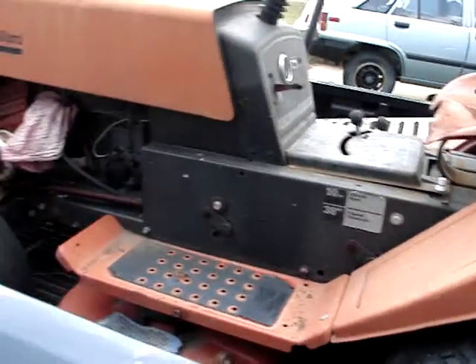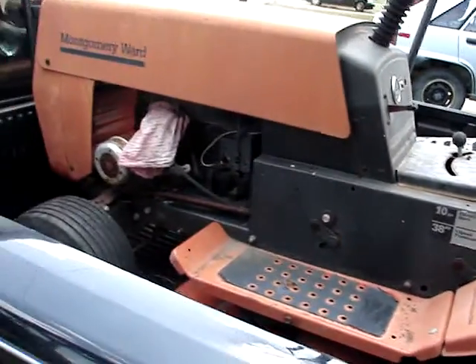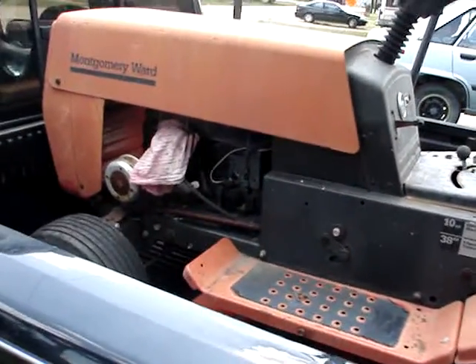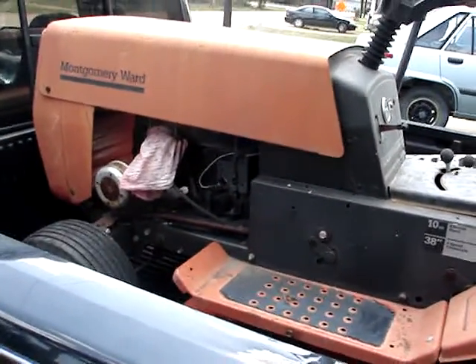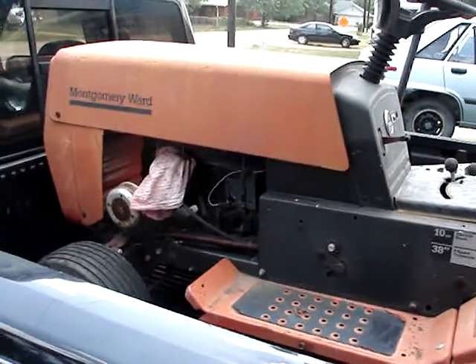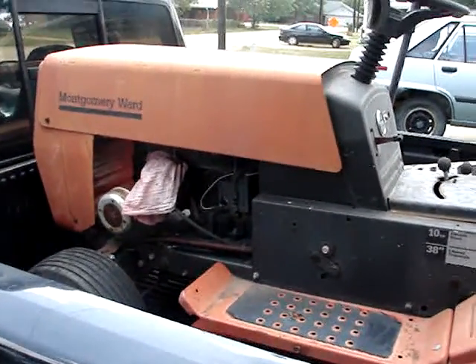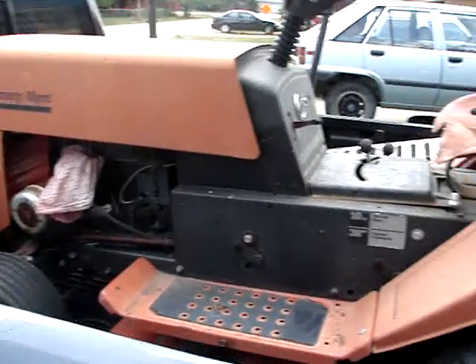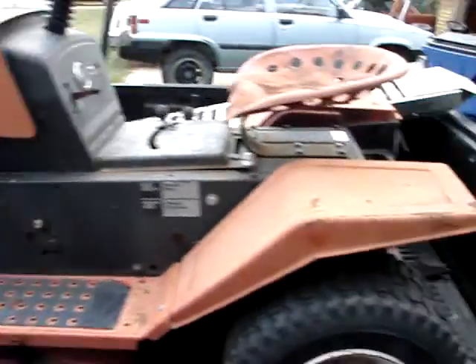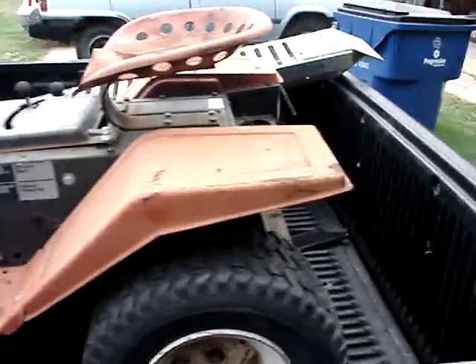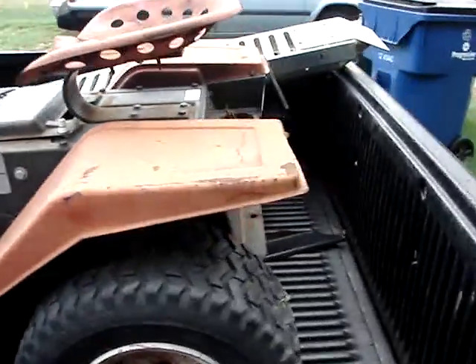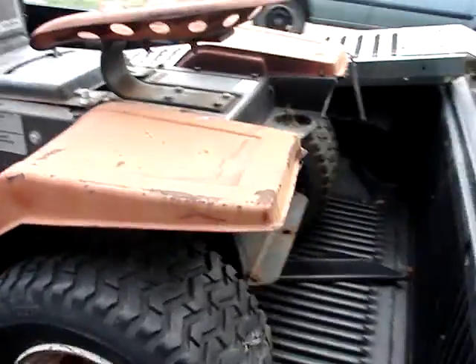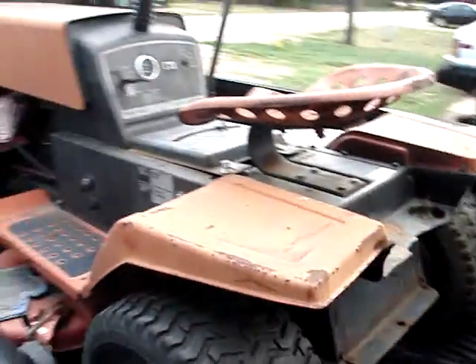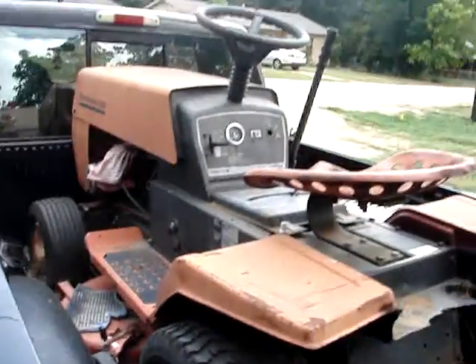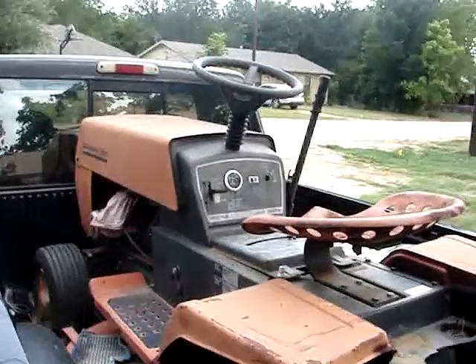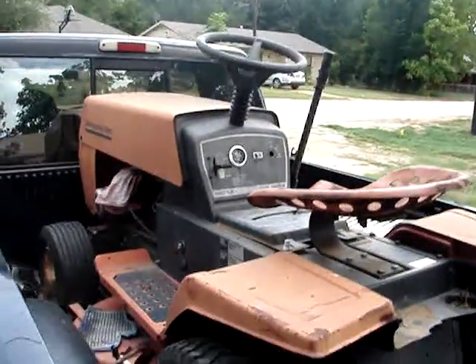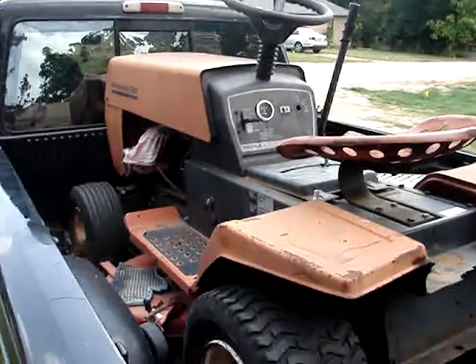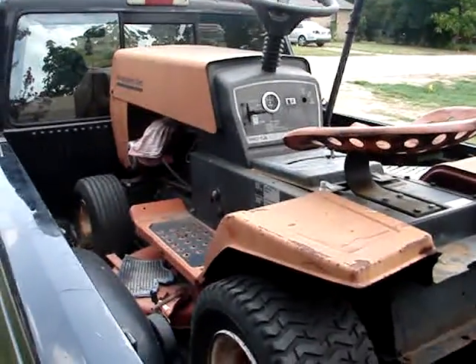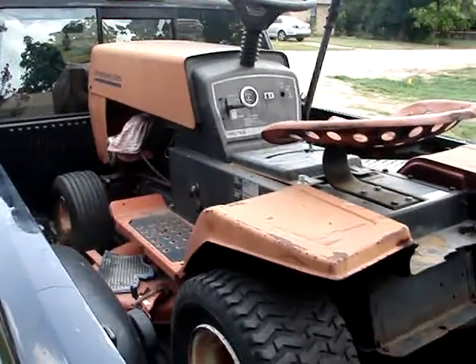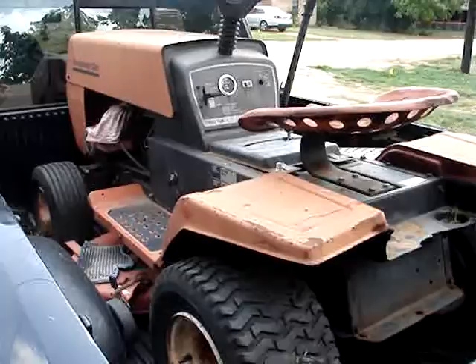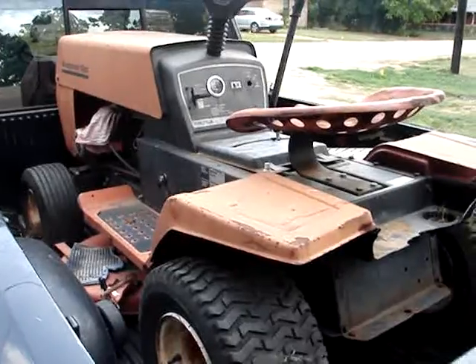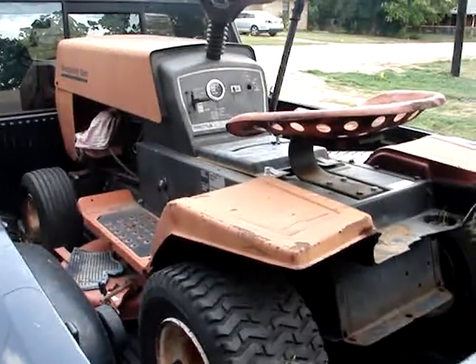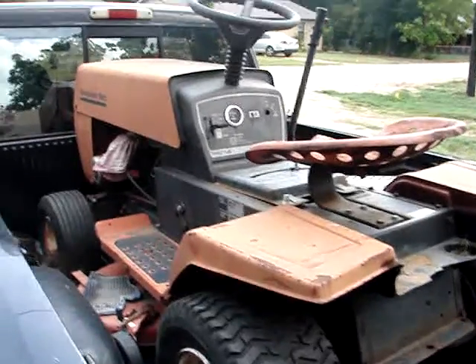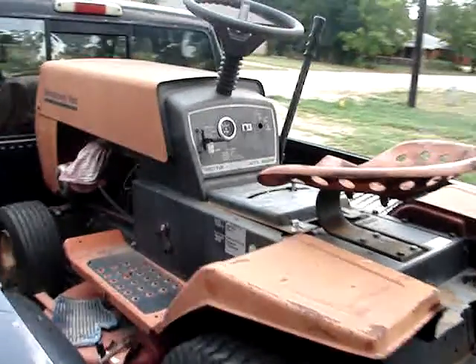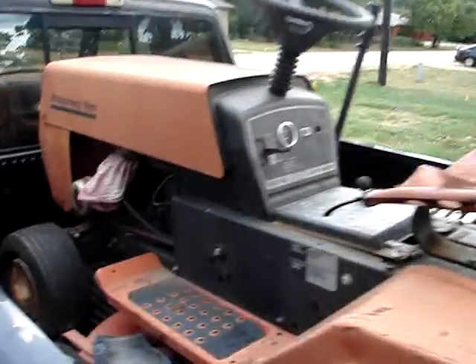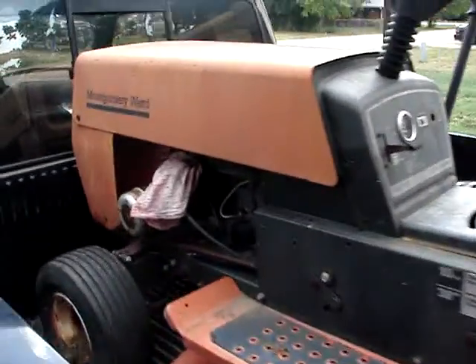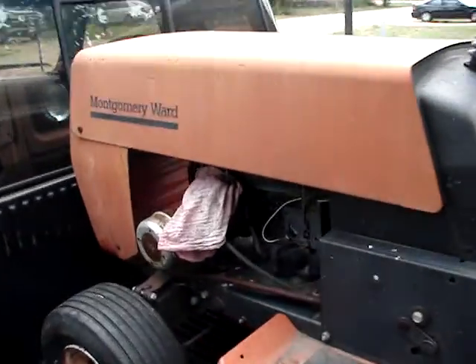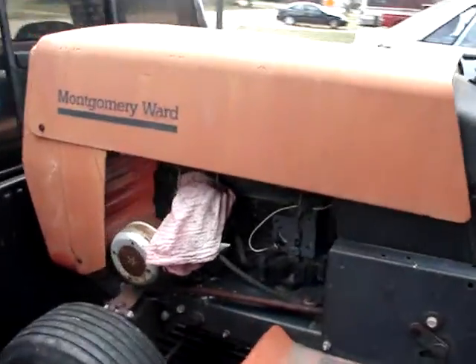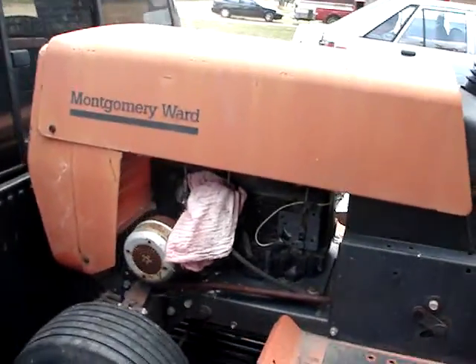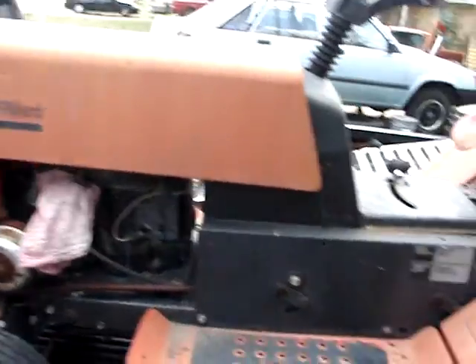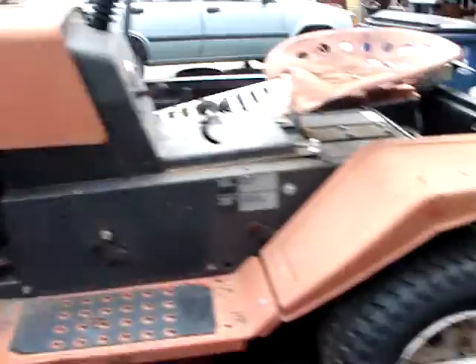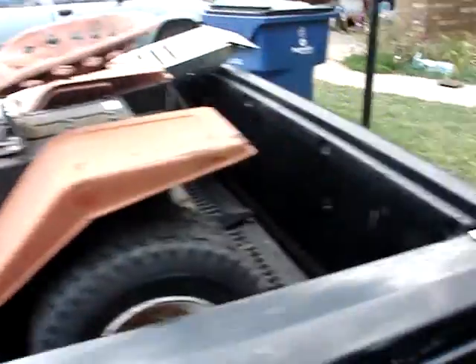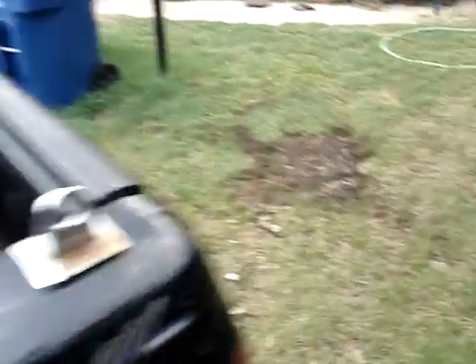And I was like, man, that's got to be the coolest name ever. Thanks Coke. Awesome tractor, another one, just like the other Montgomery Wards. Awesome.